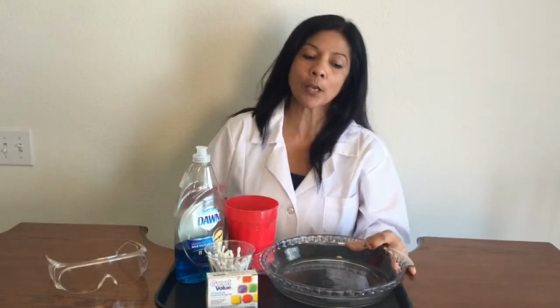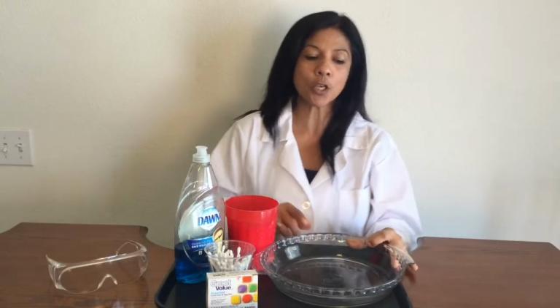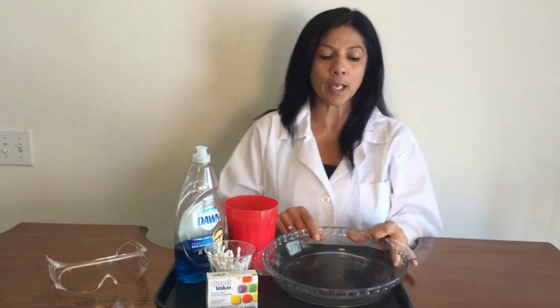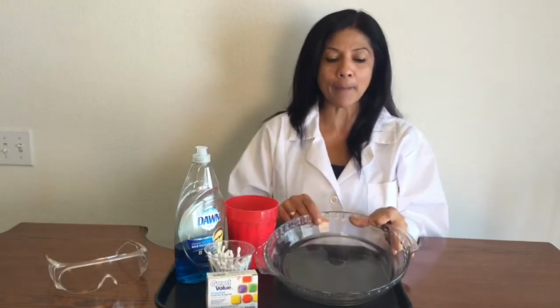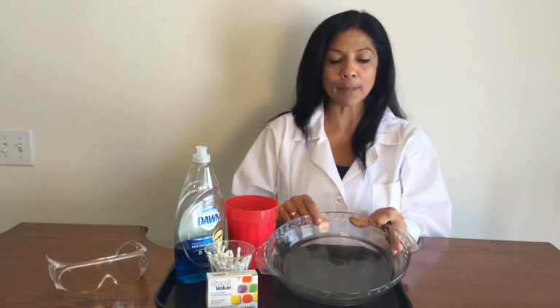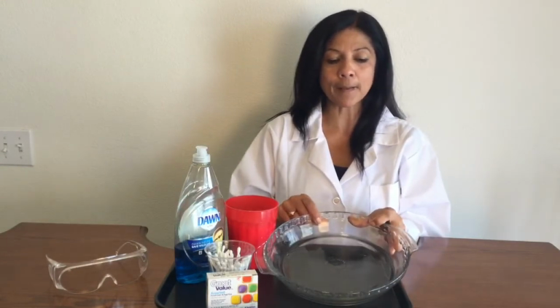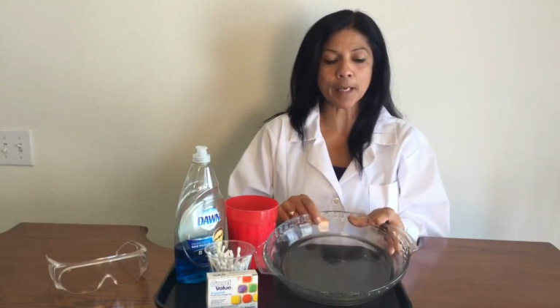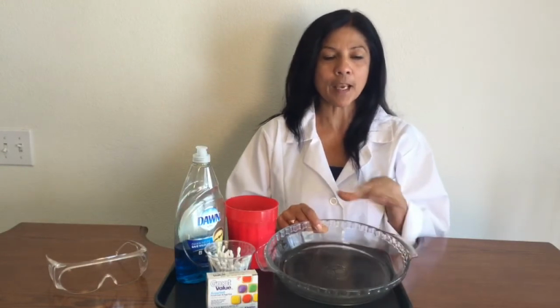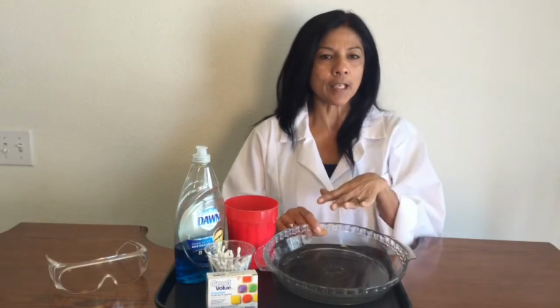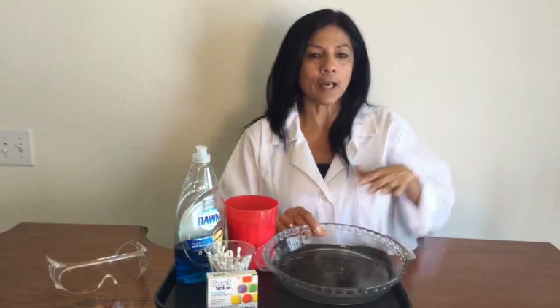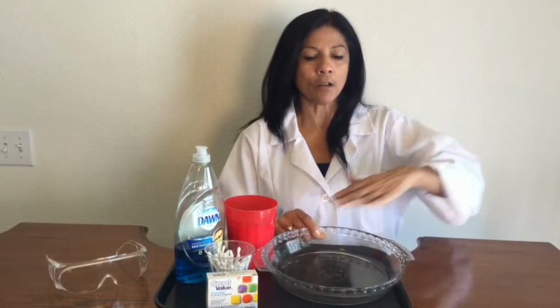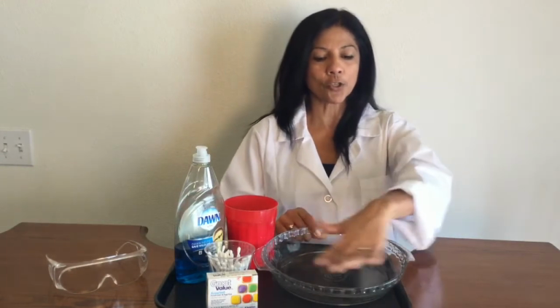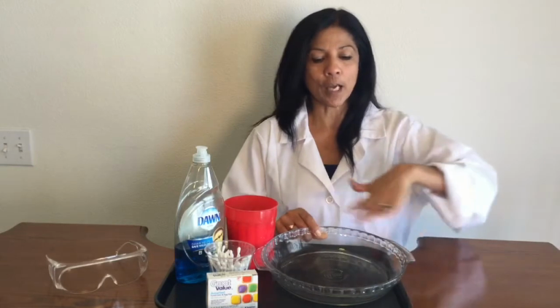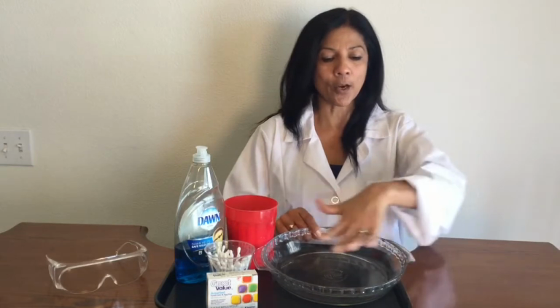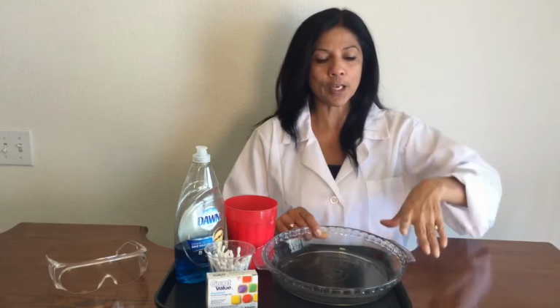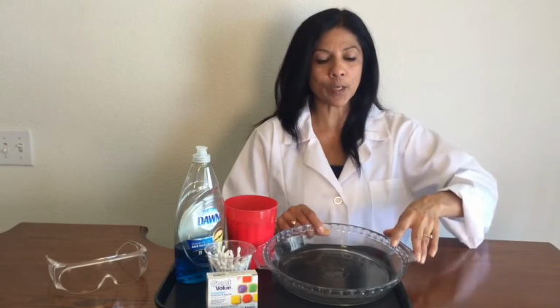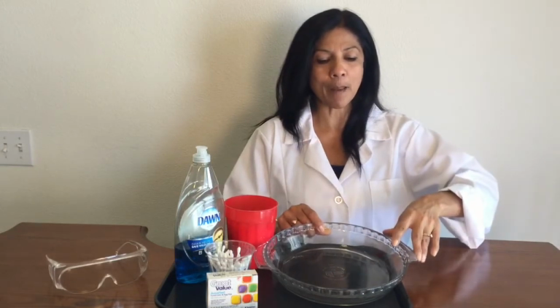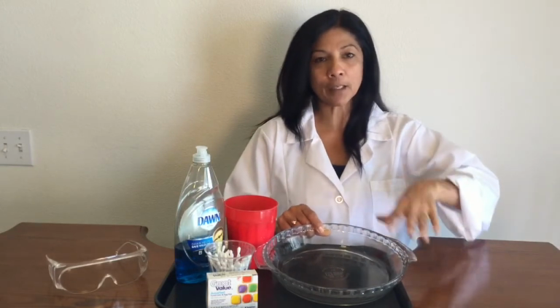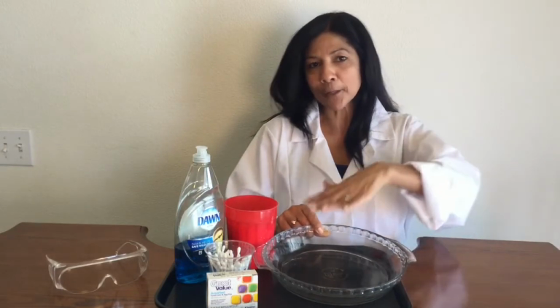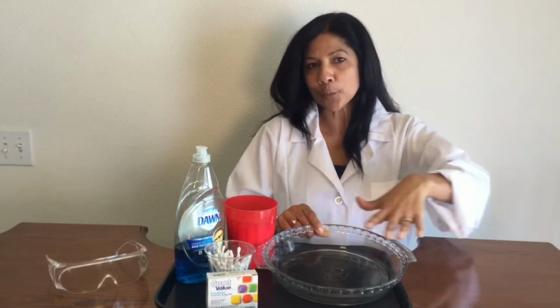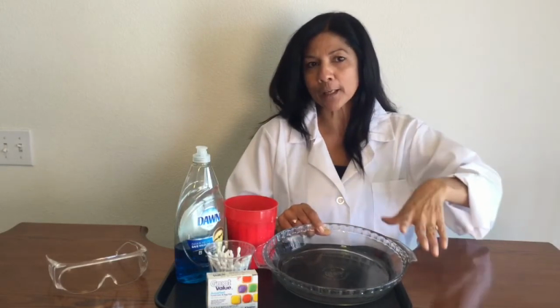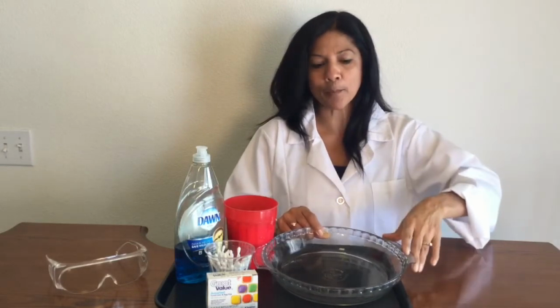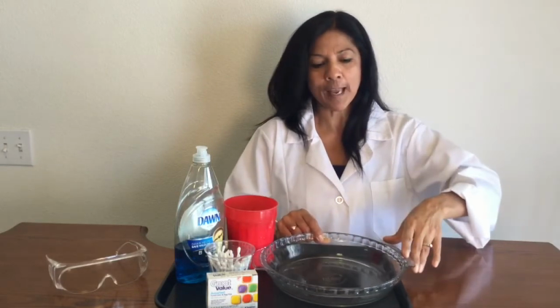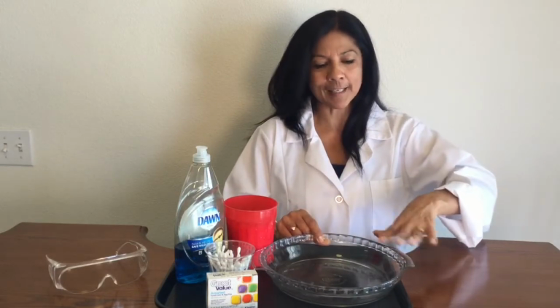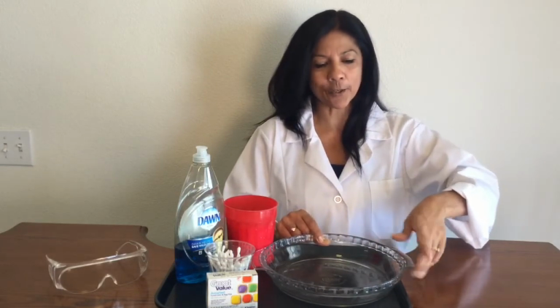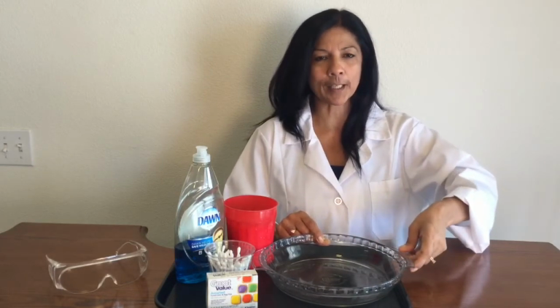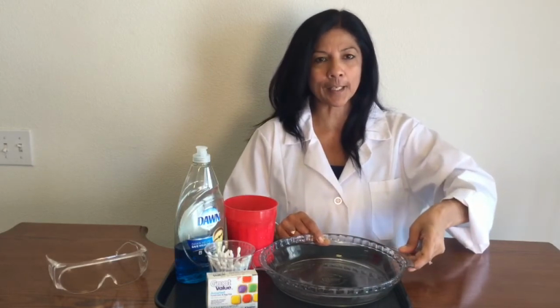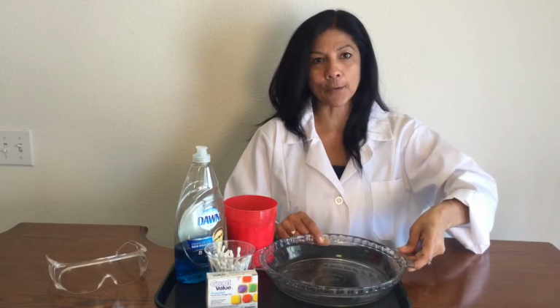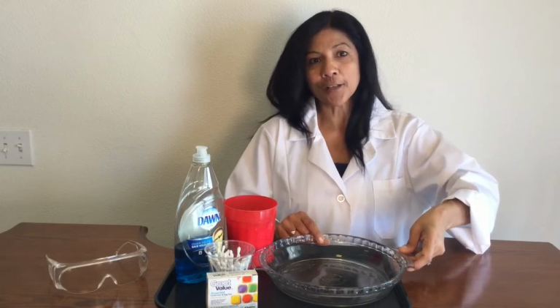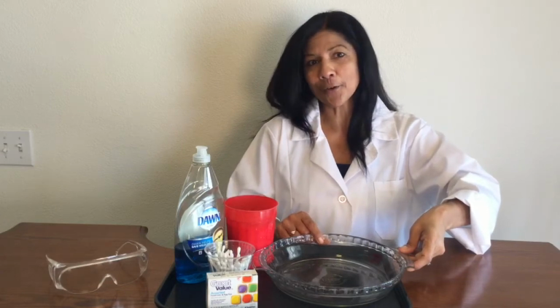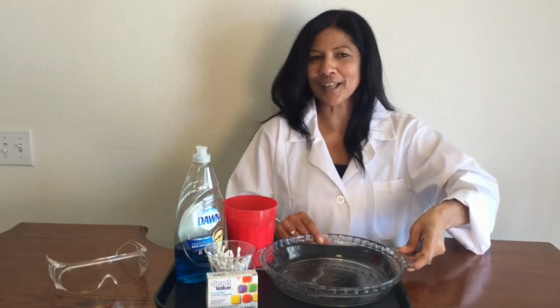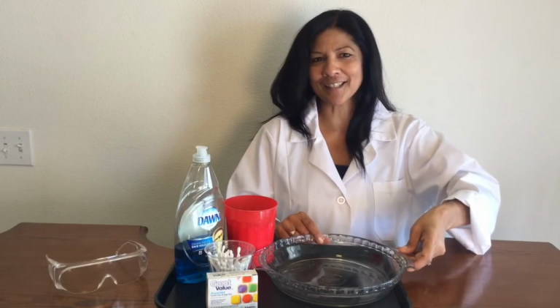I'm actually using a pie plate, and that's because it's got a larger area. So when I pour my milk, it will spread out a little bit more and it's clear so I can kind of see through it. So let's go ahead and get started.